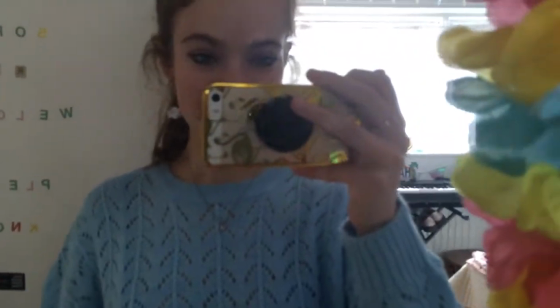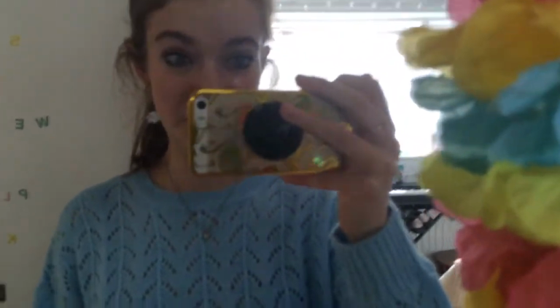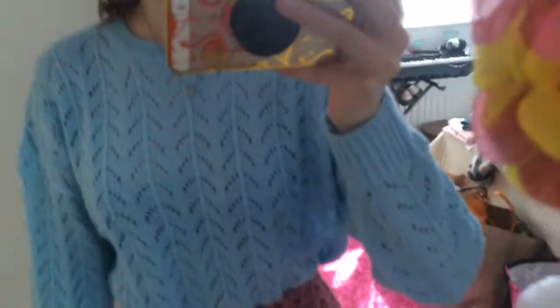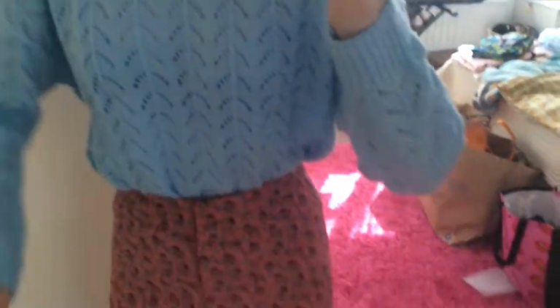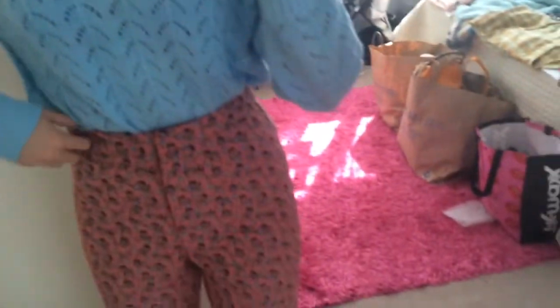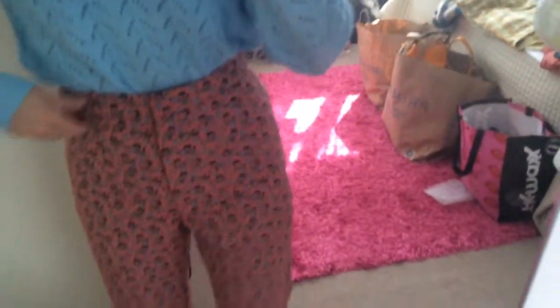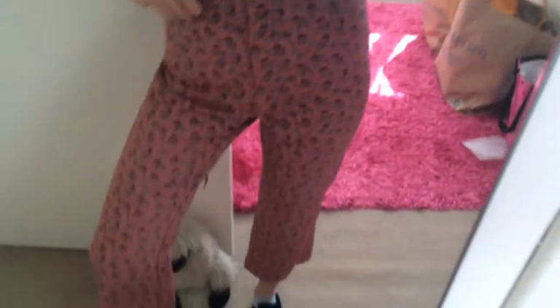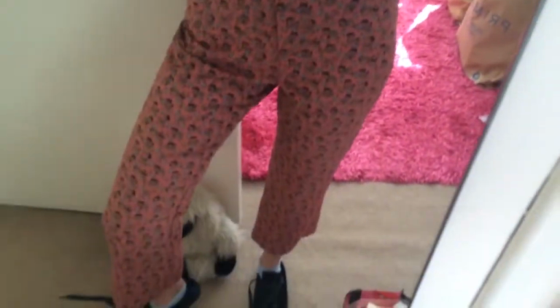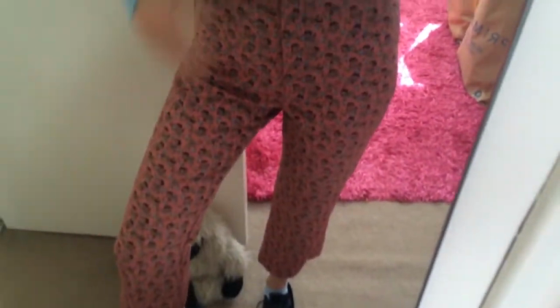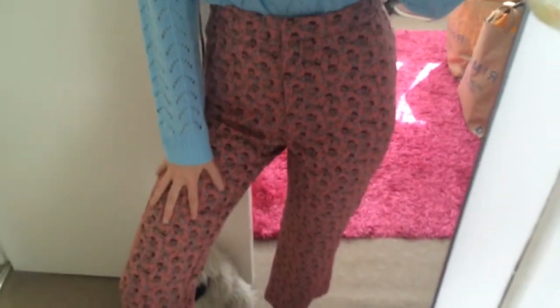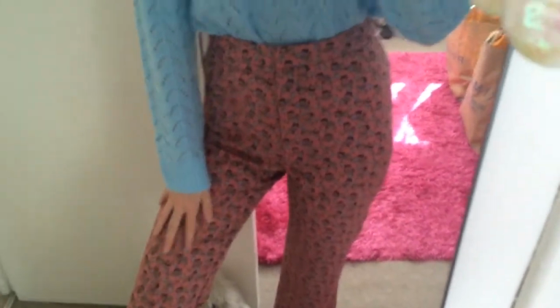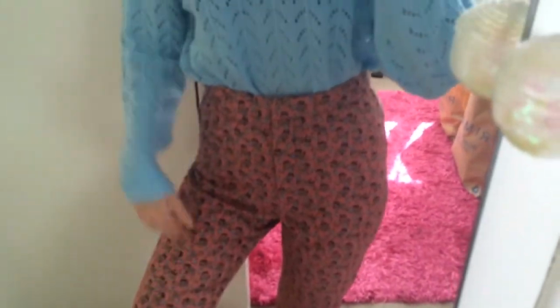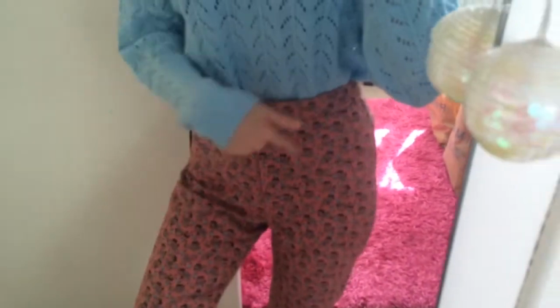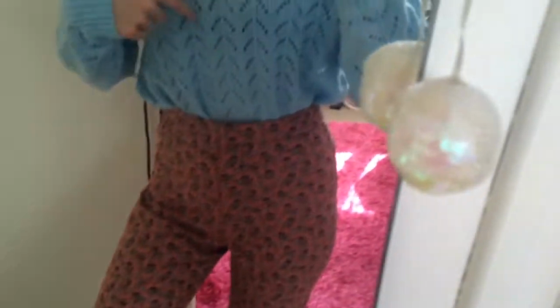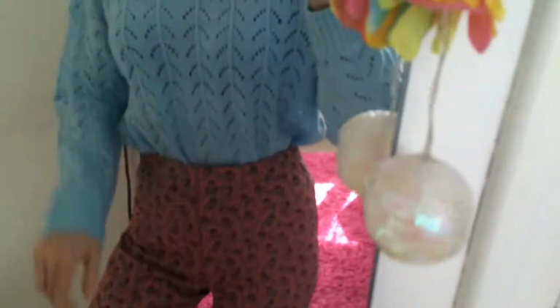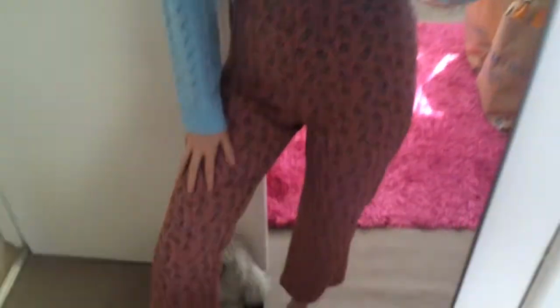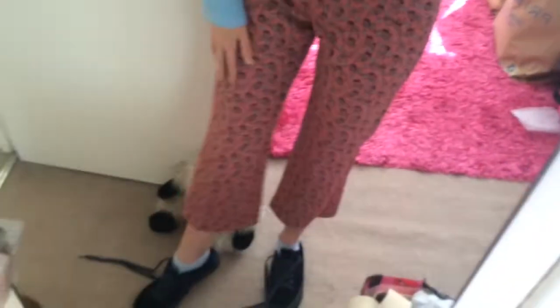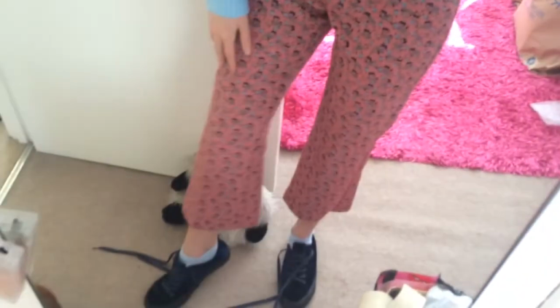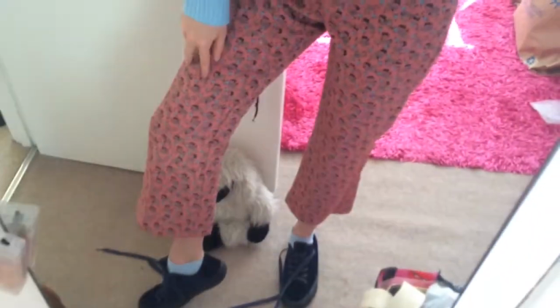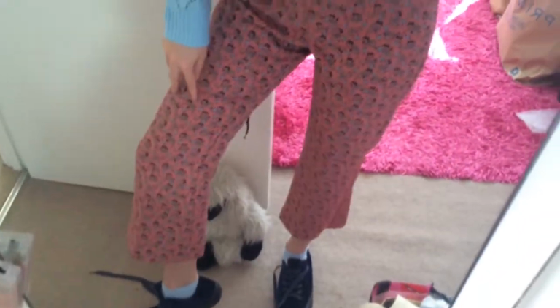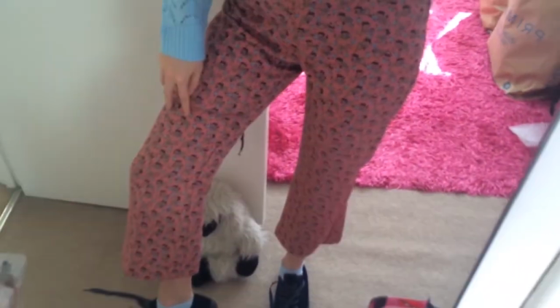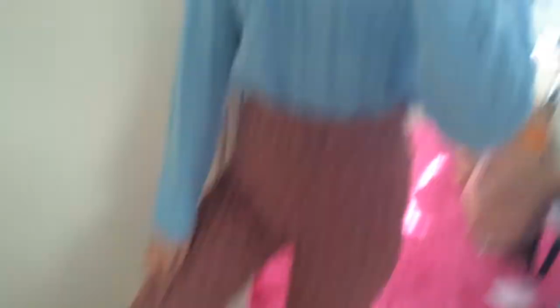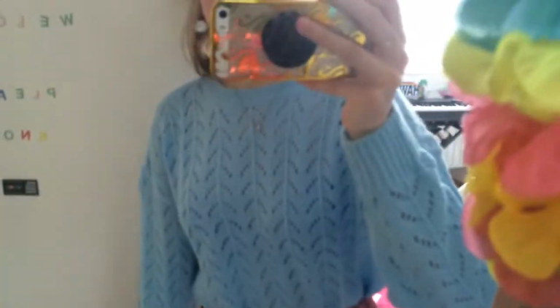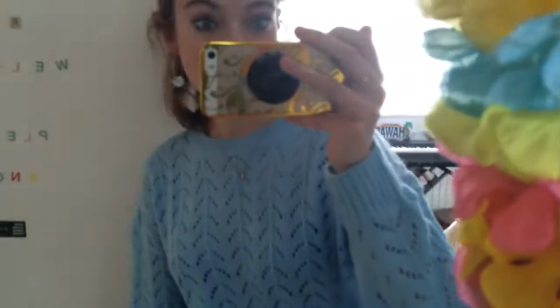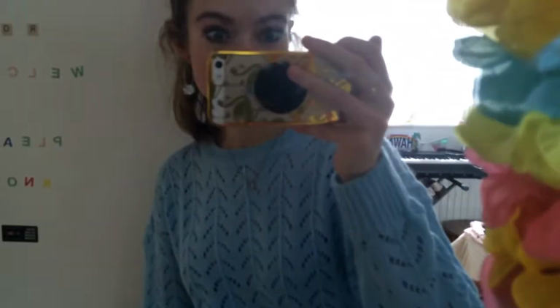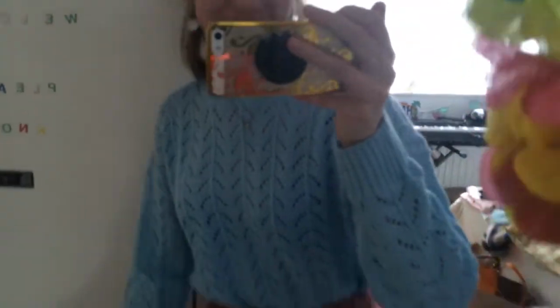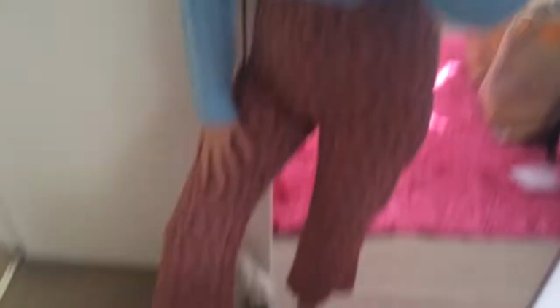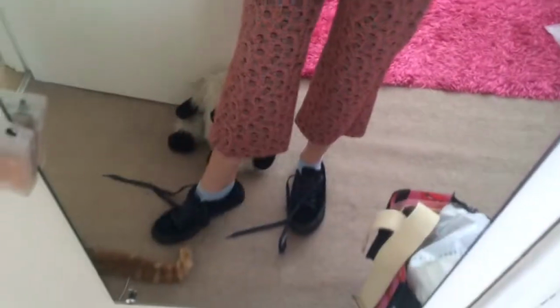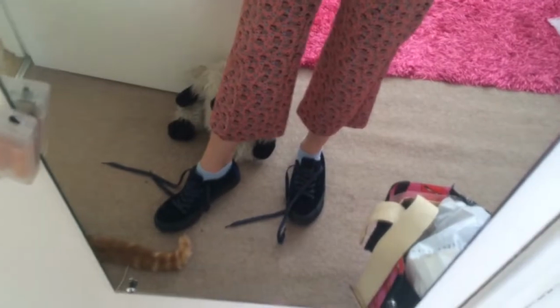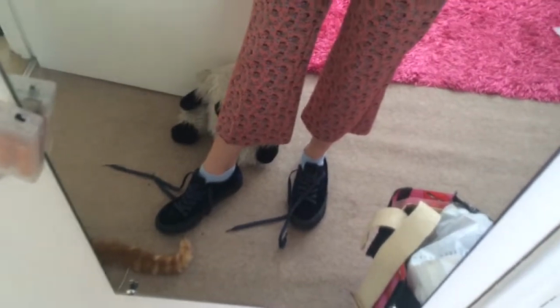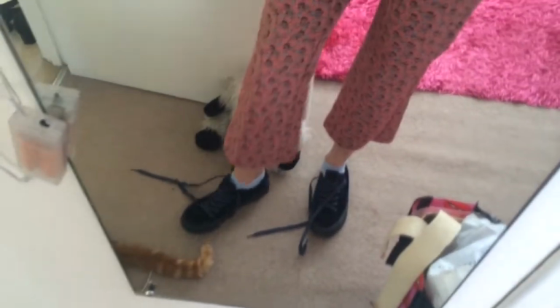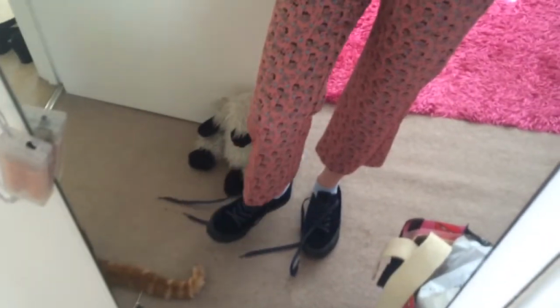My trousers are from Topshop, they're just these pink and blue floral ones. I thought the blue matched my jumper, and they're just like kick flare — they're not part of a suit, I just bought the trousers. My socks are from Primark.